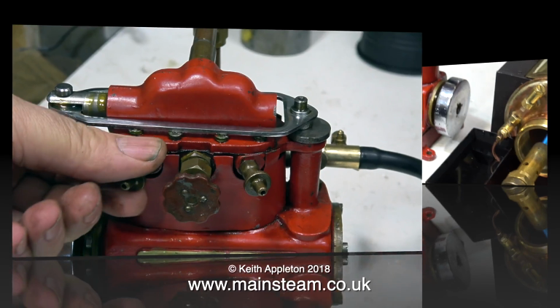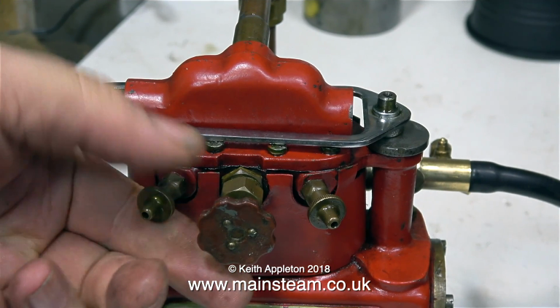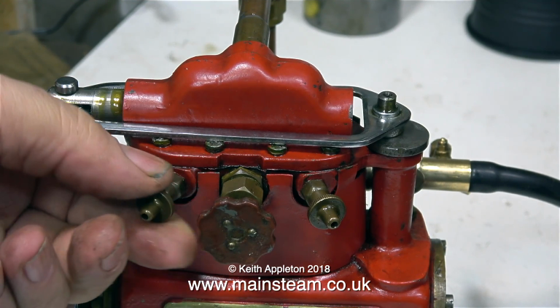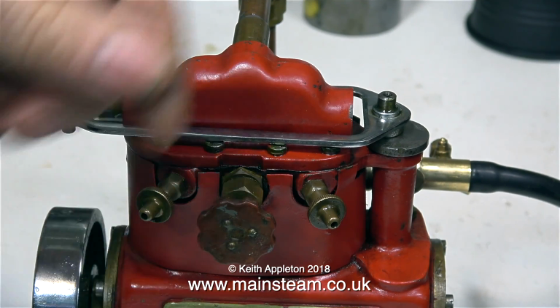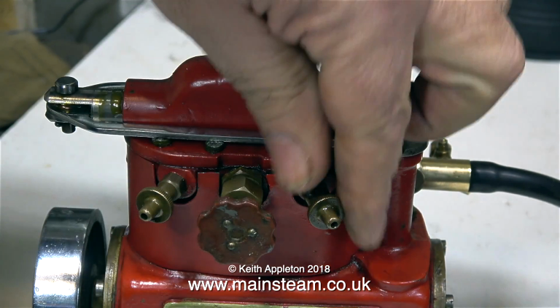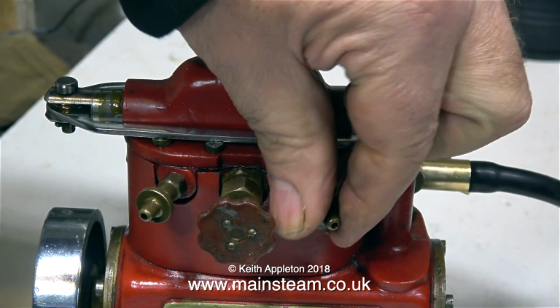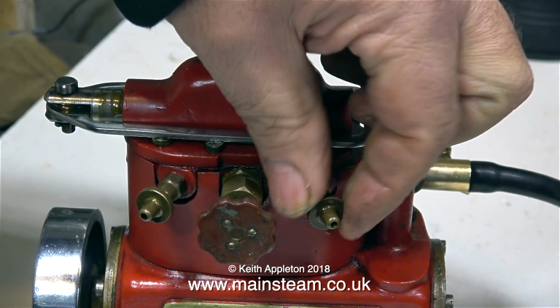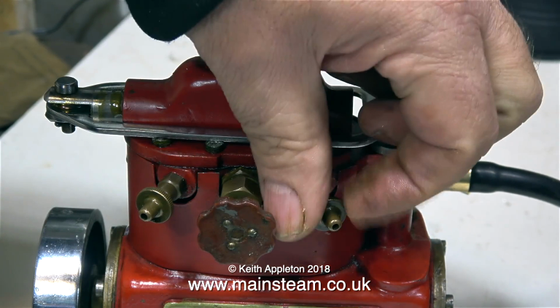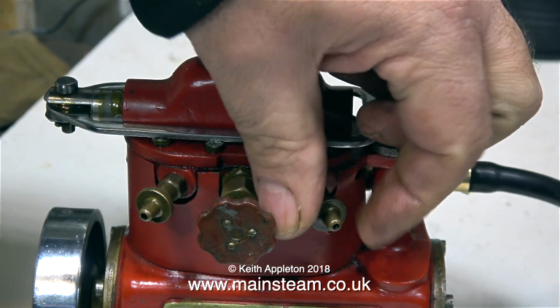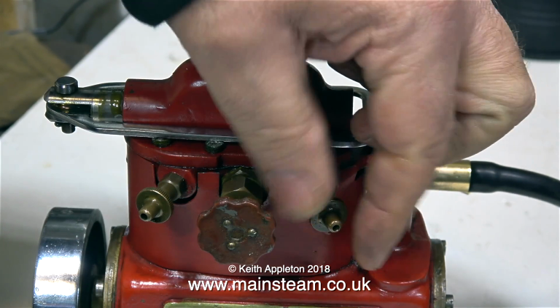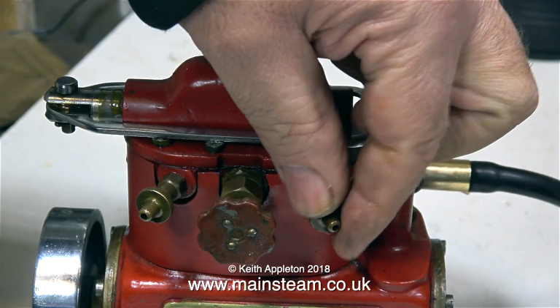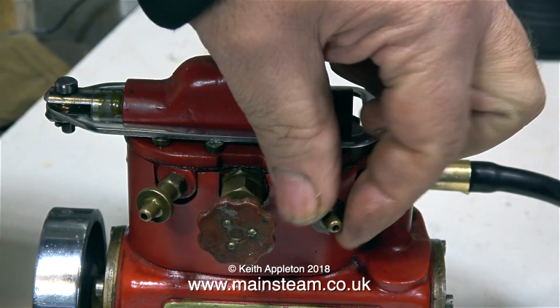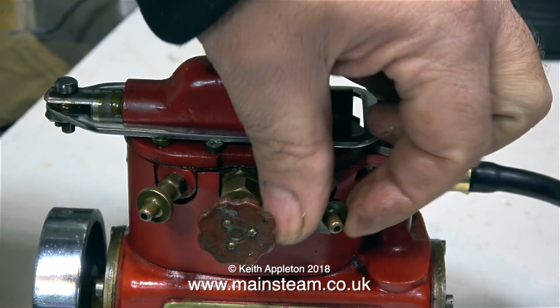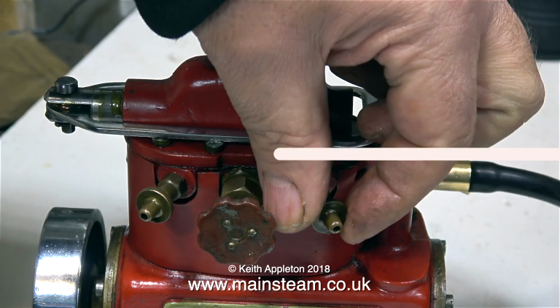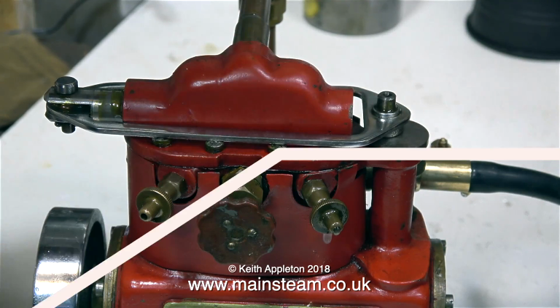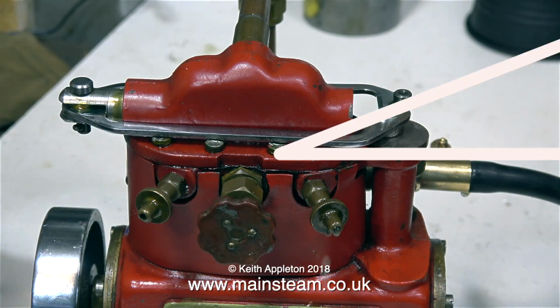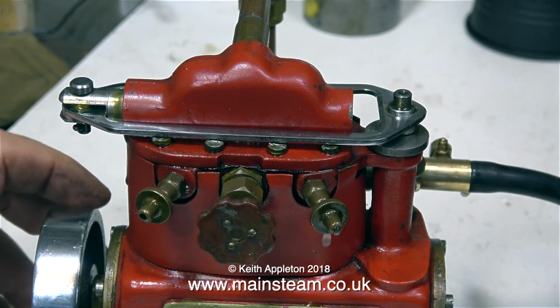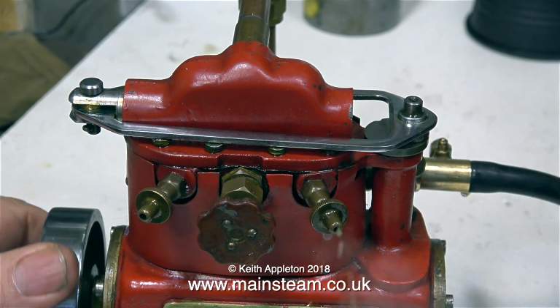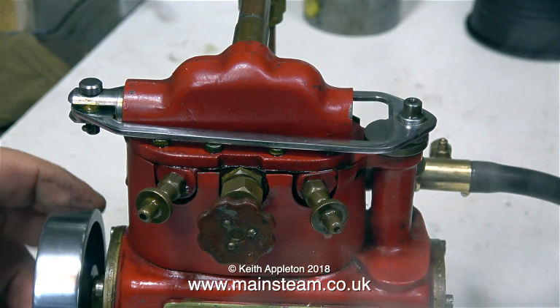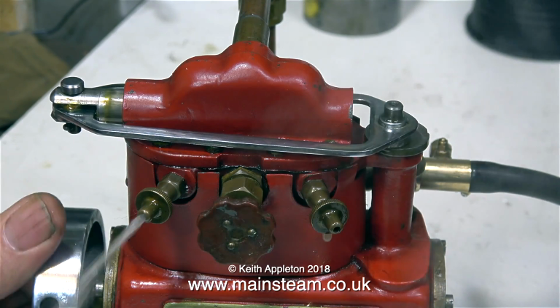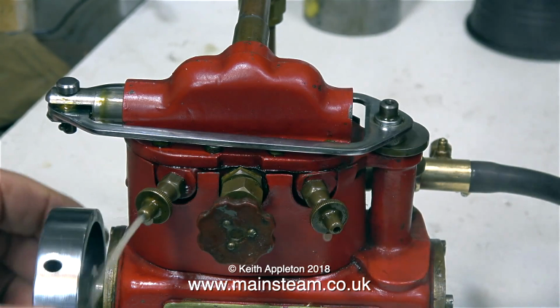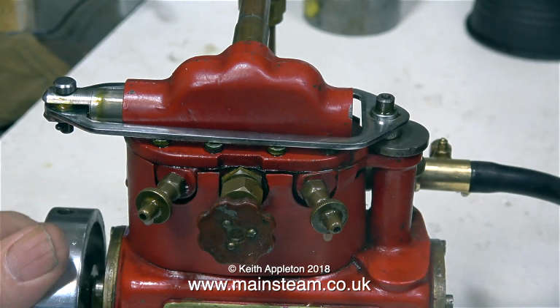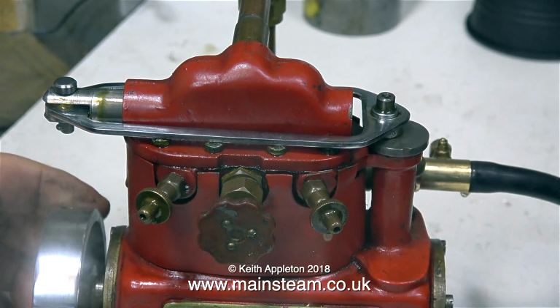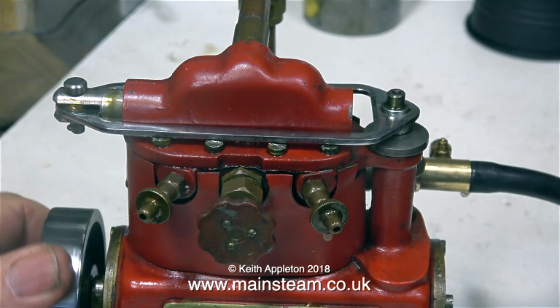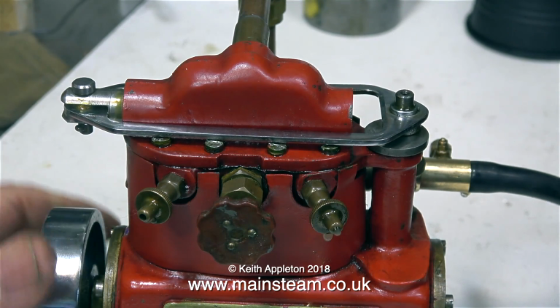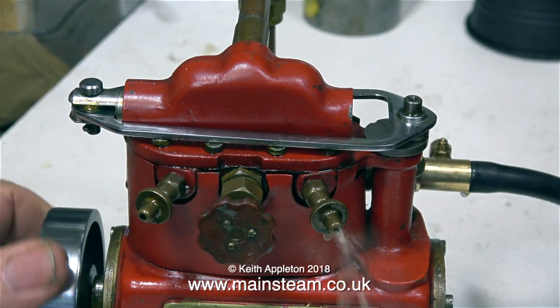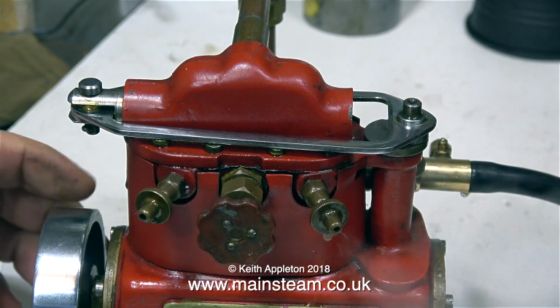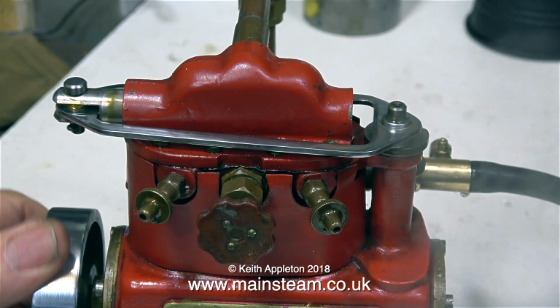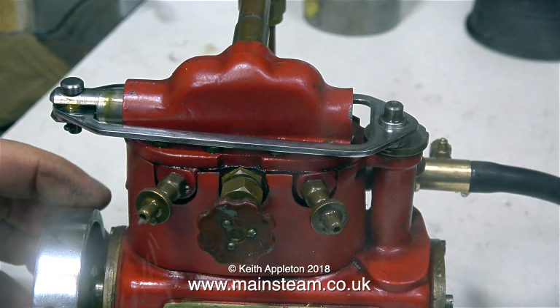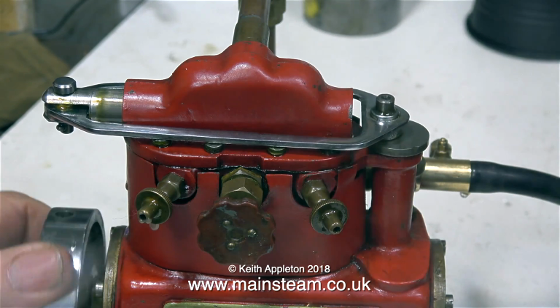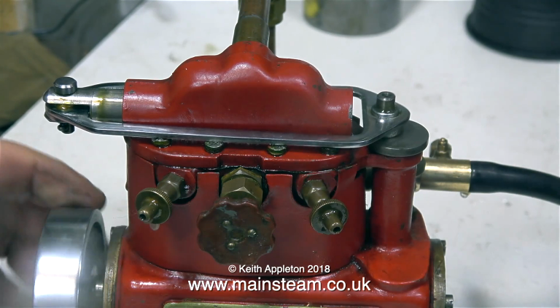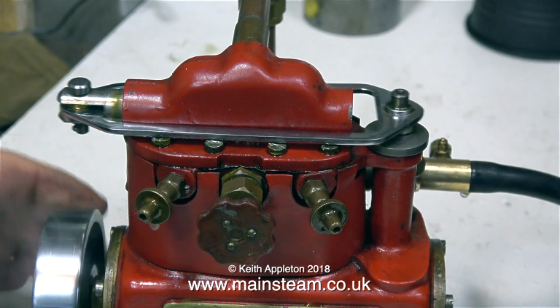Now that the burner's in the correct position, steam has been raised very quickly. Nothing's really showing on the pressure gauge, but here I'm opening the drain cocks, turning the engine by hand, and as you can see there's quite a lot of water coming out of the drain cocks.